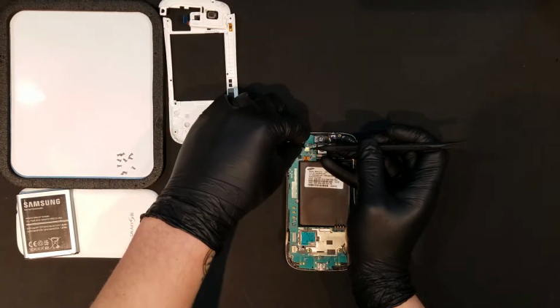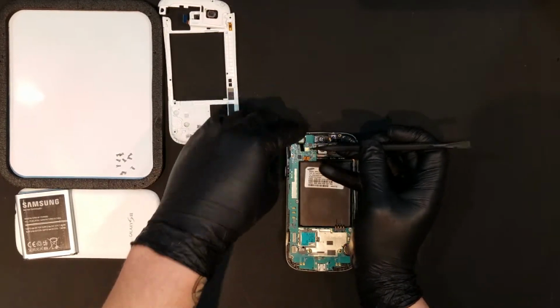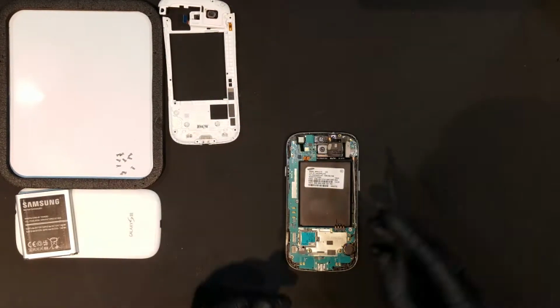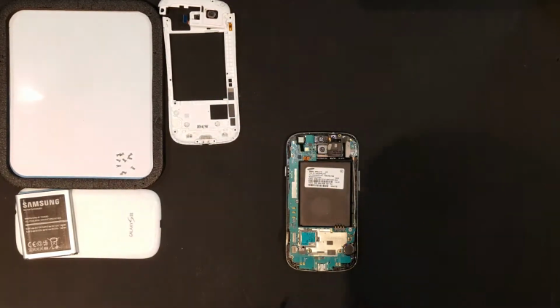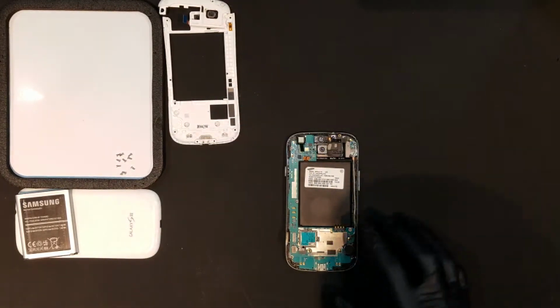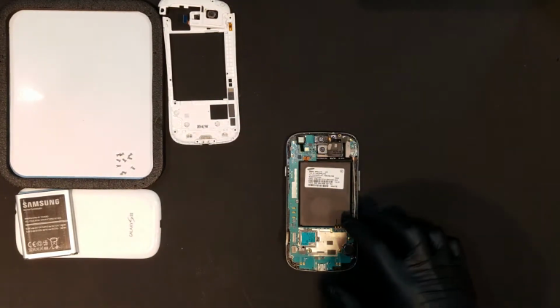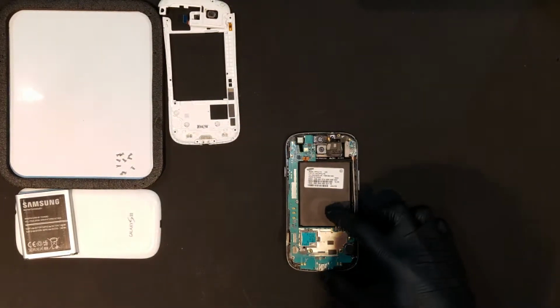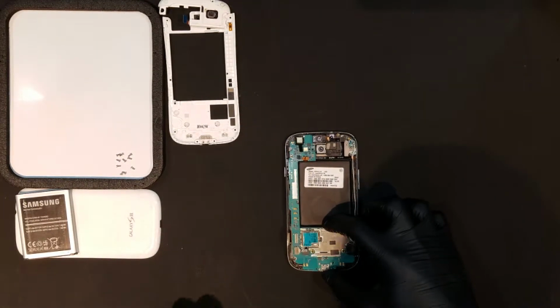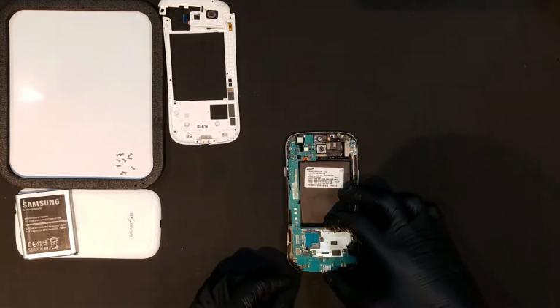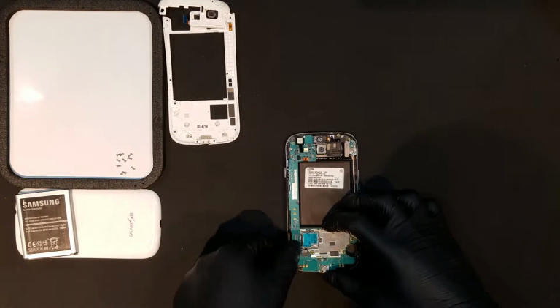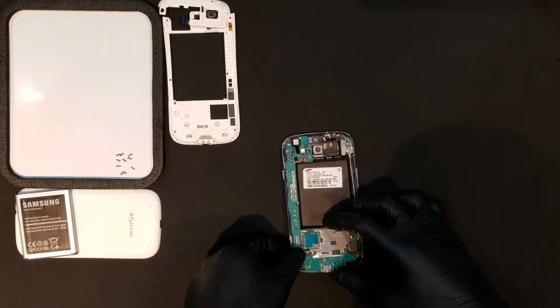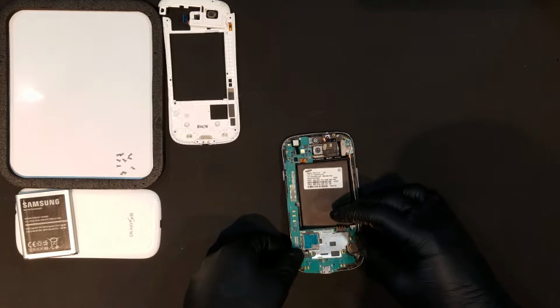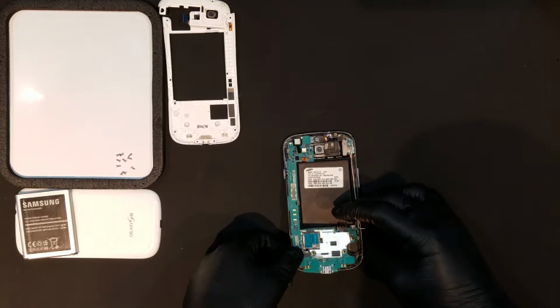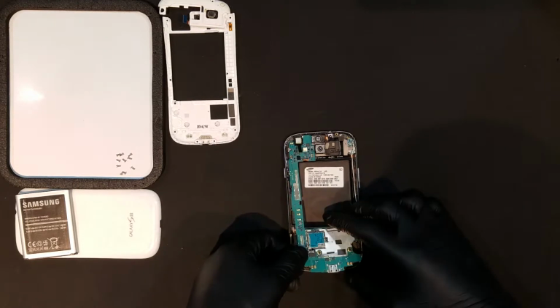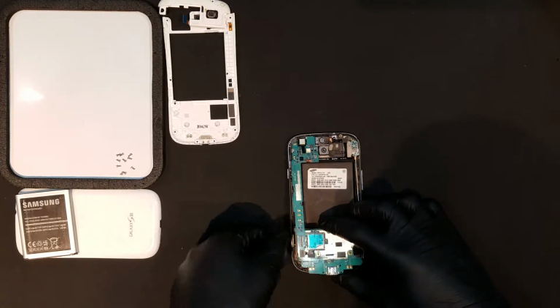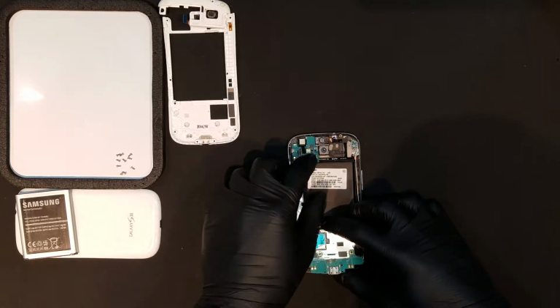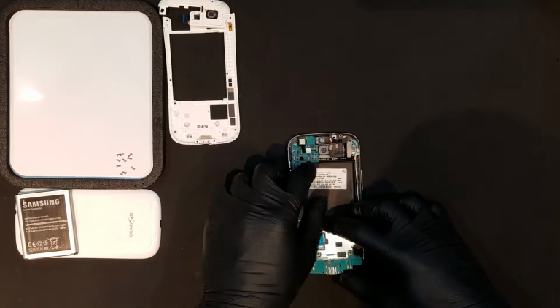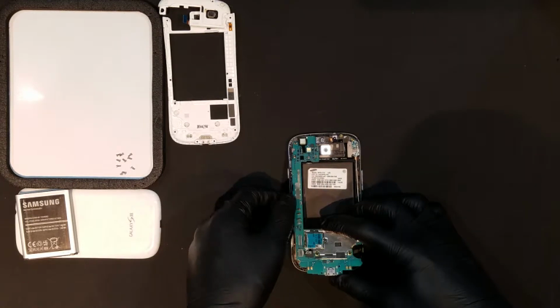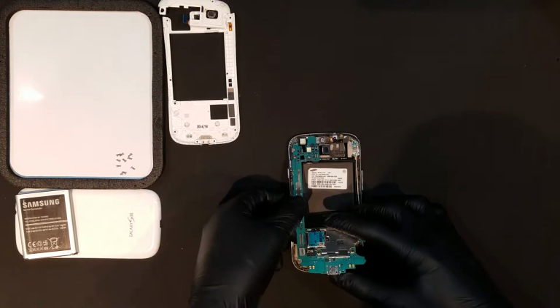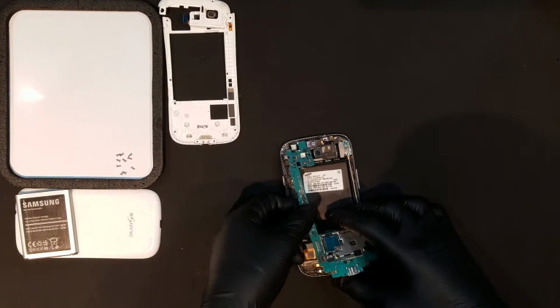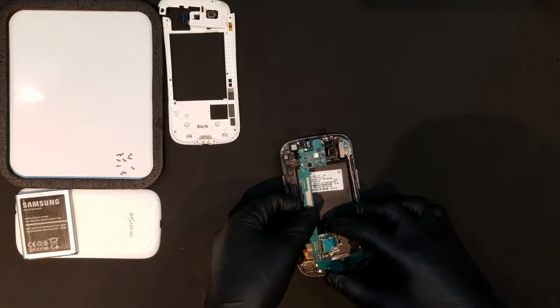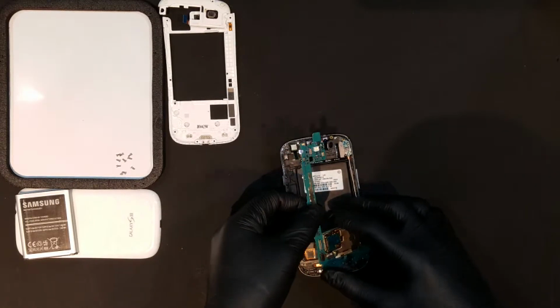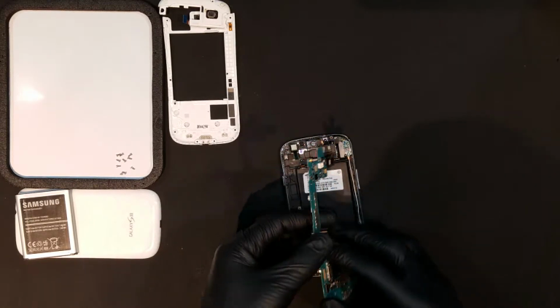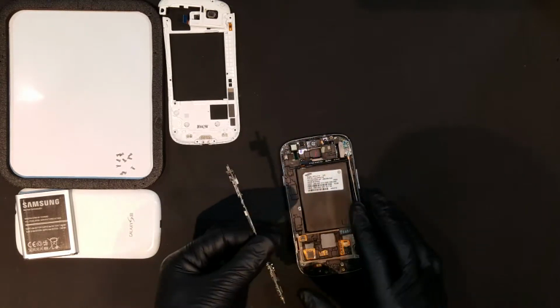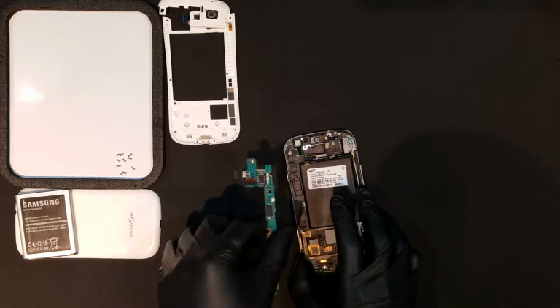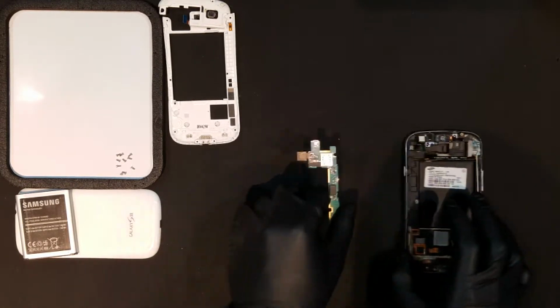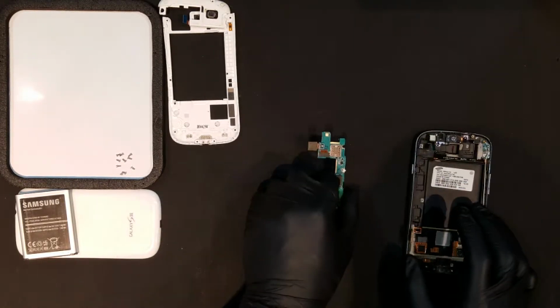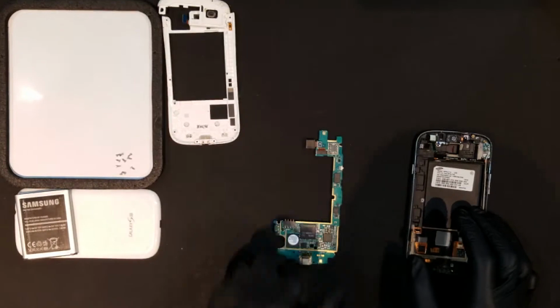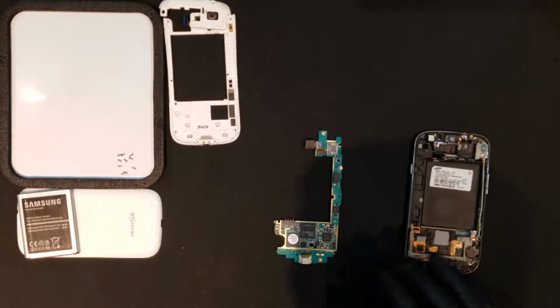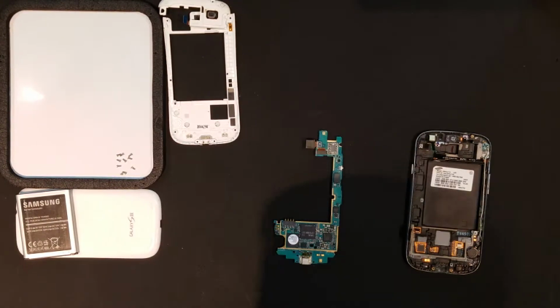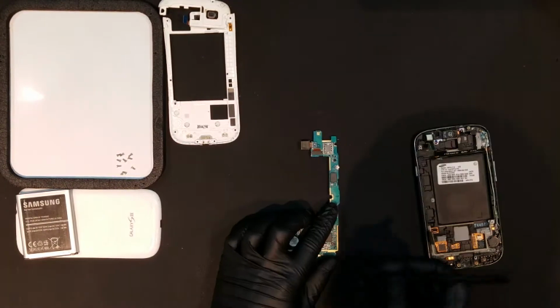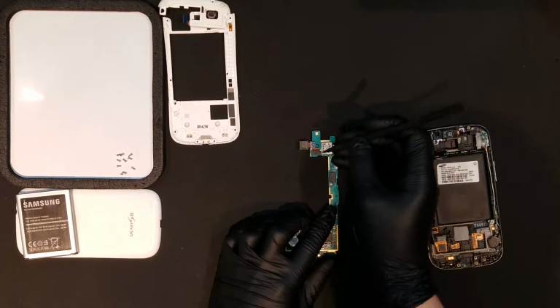The board can now be carefully lifted out of the mid frame. Flipping the board over, you should be able to unclip the back camera and remove it completely.